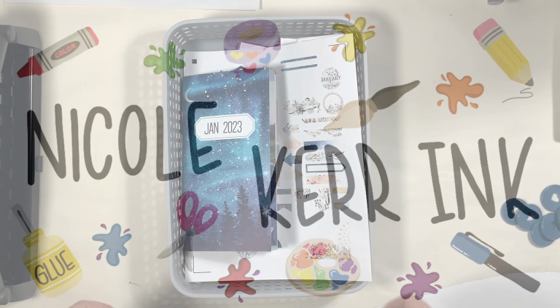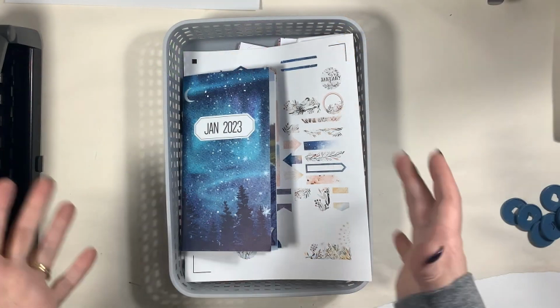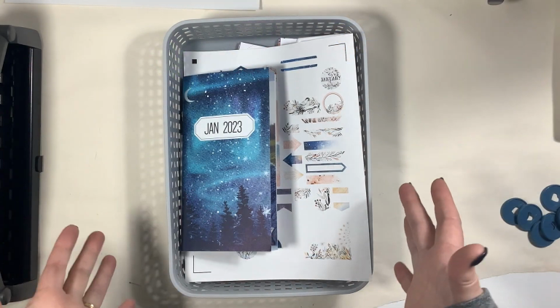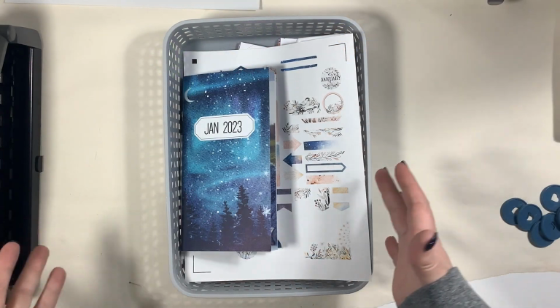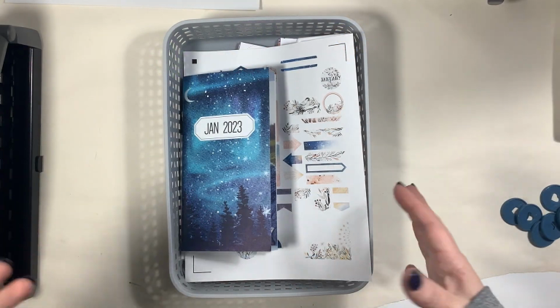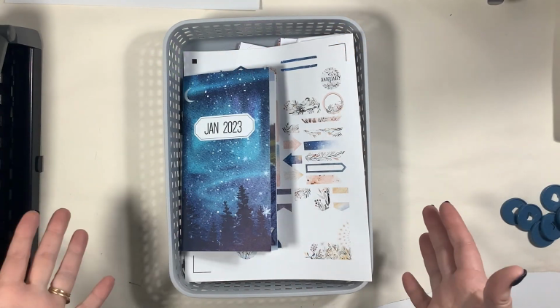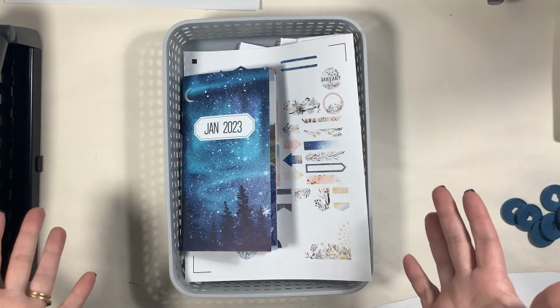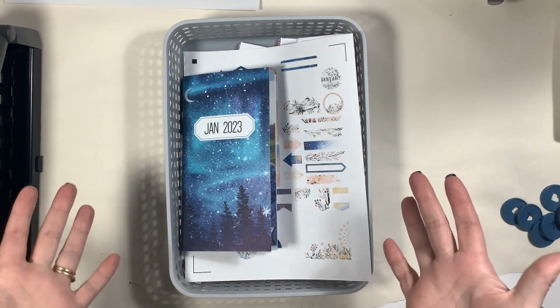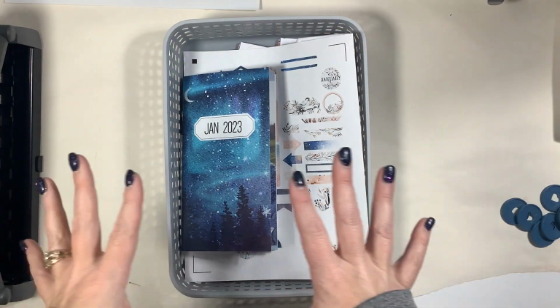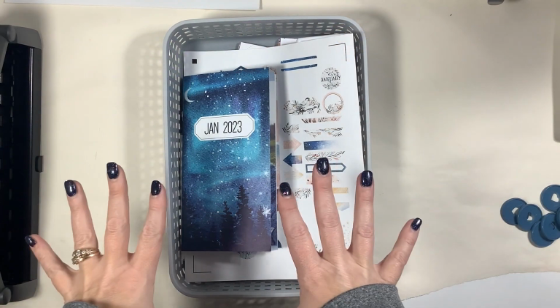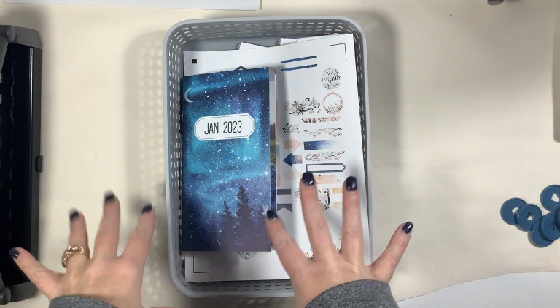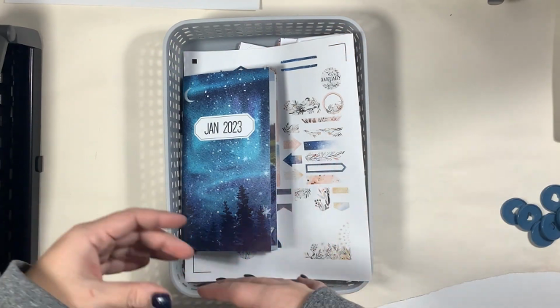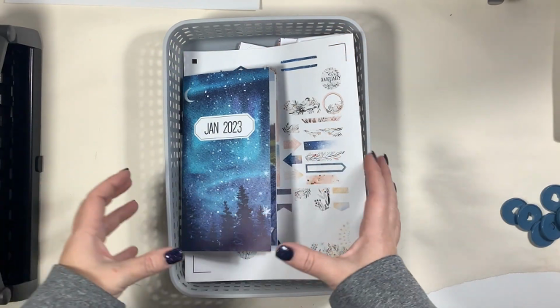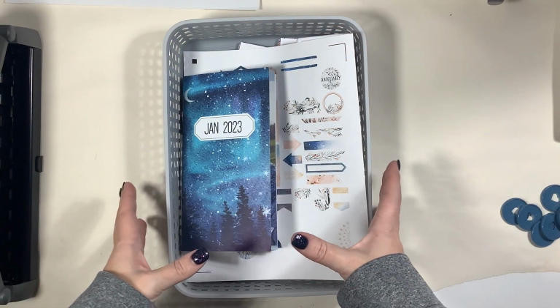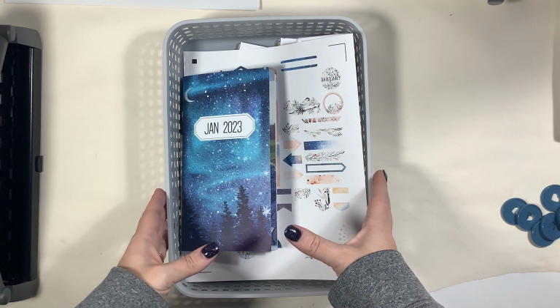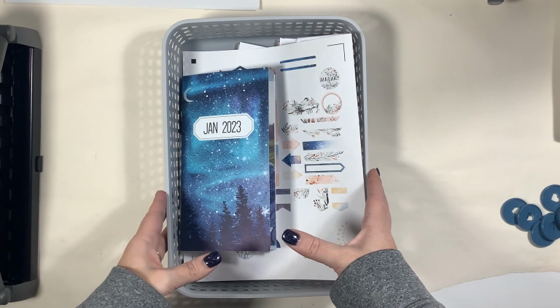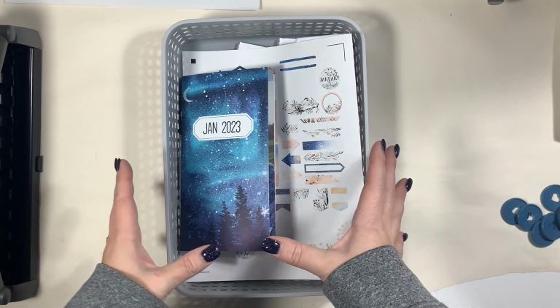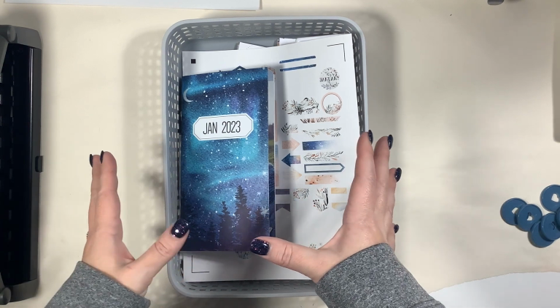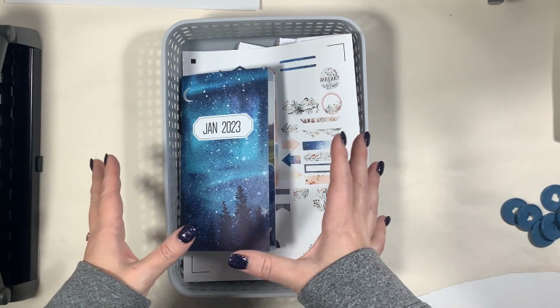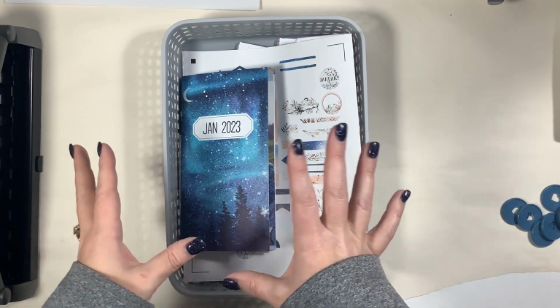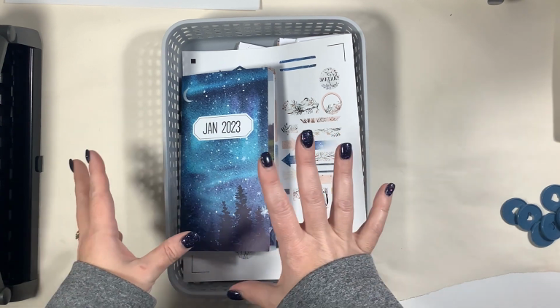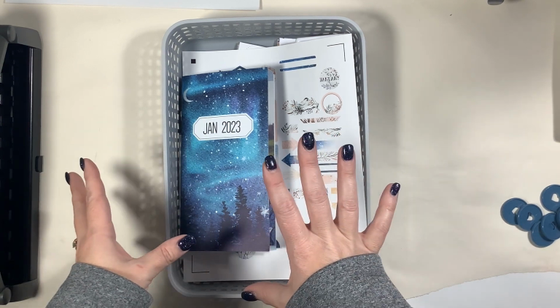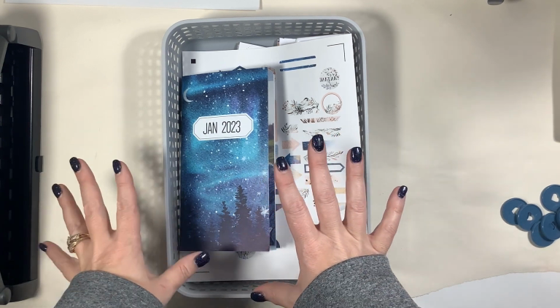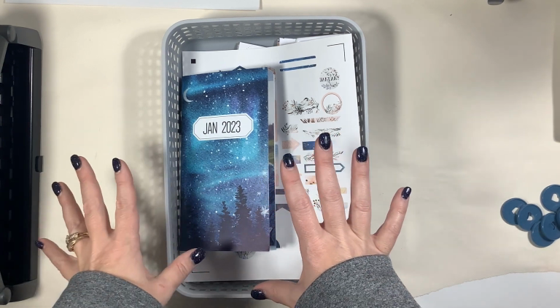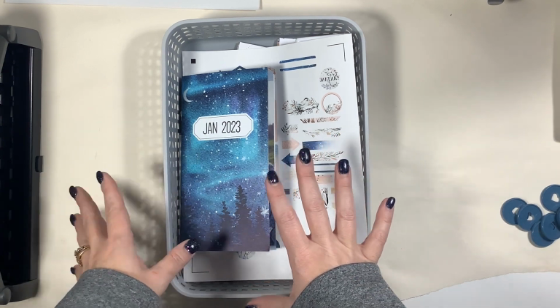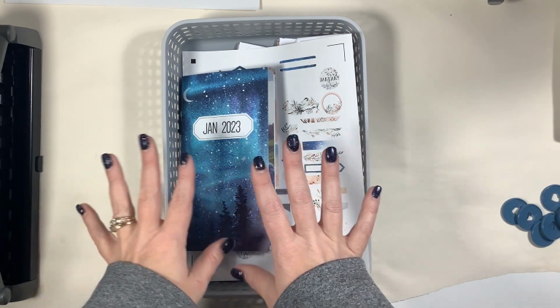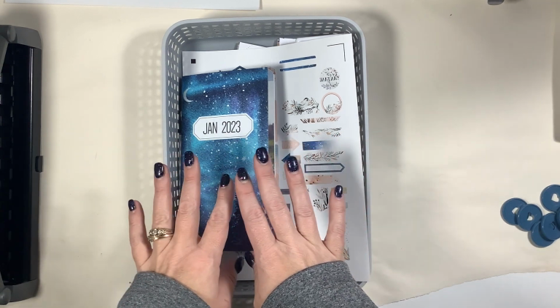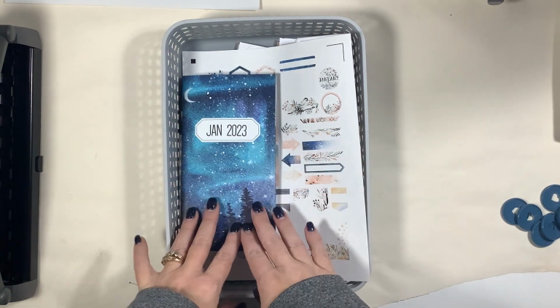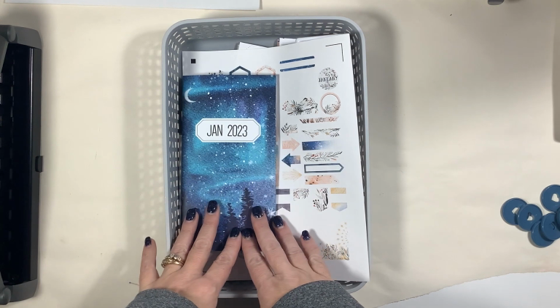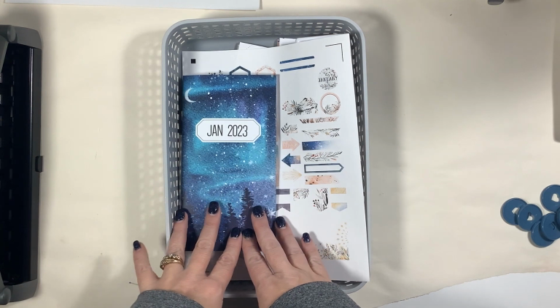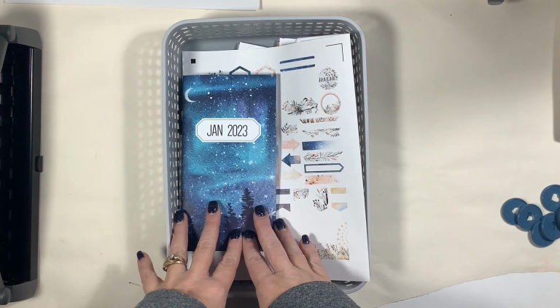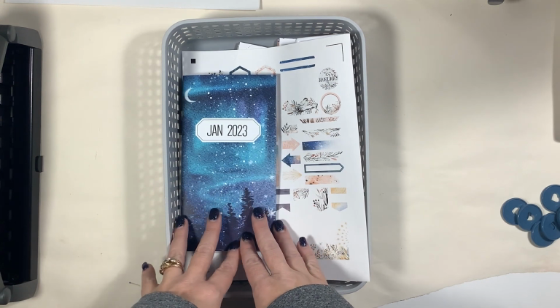Hi everyone, it's Nicole and welcome back to my channel. Today I am sharing with you my goal for how I'm going to set up my 2023 Traveler's Notebooks.